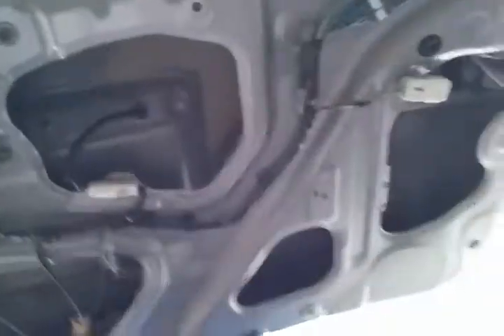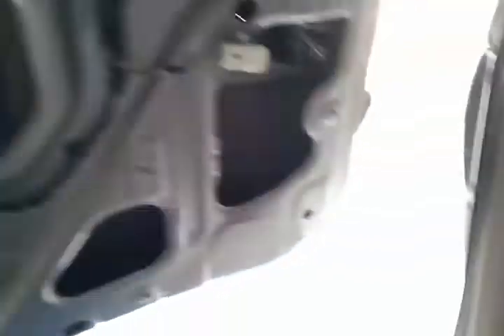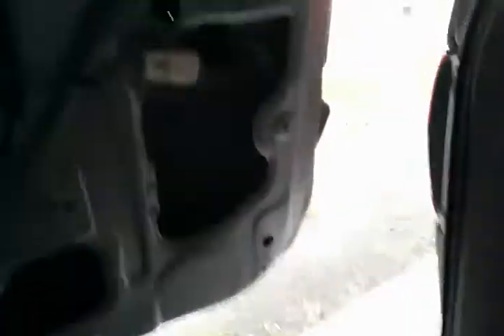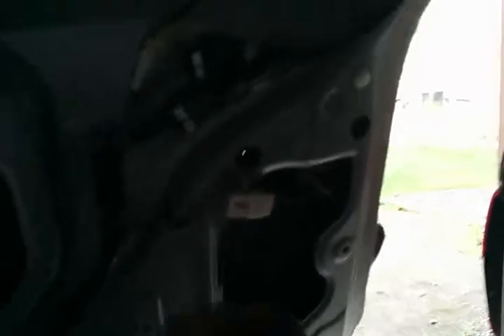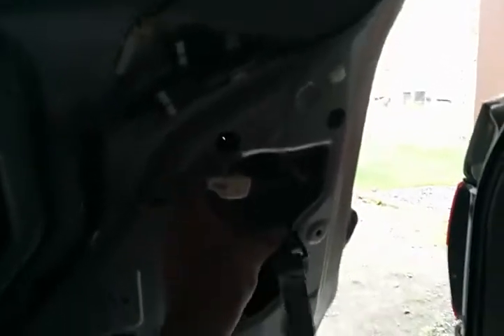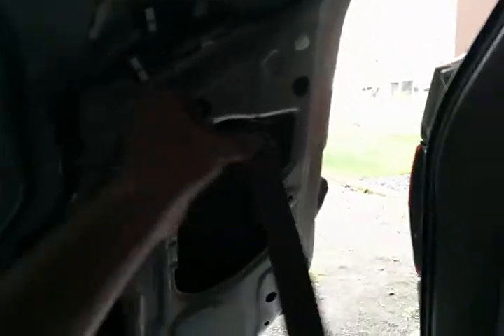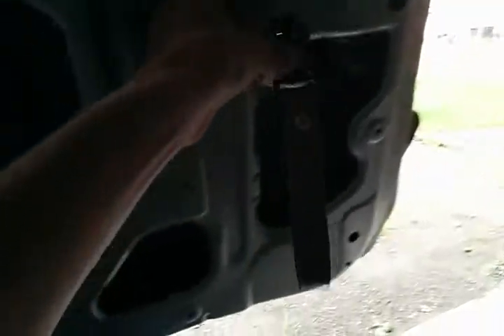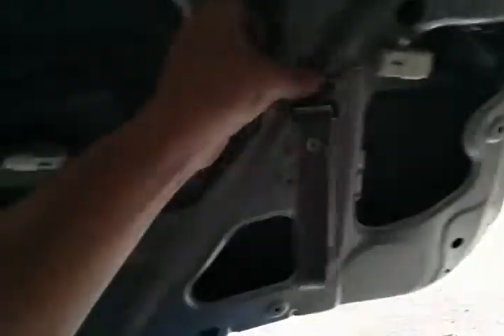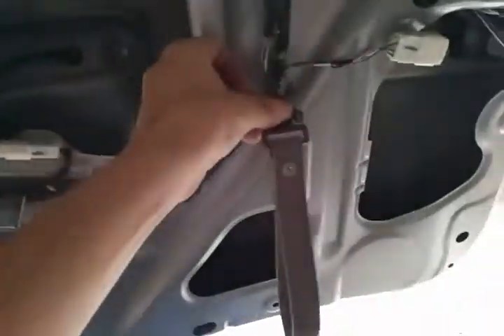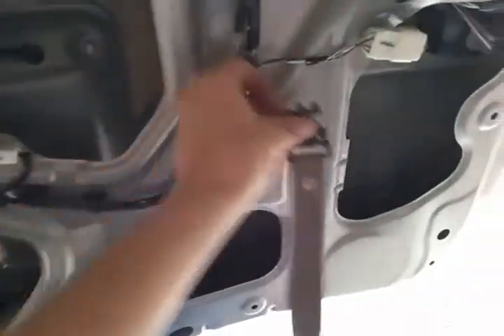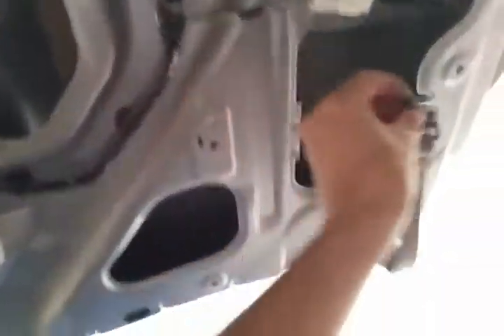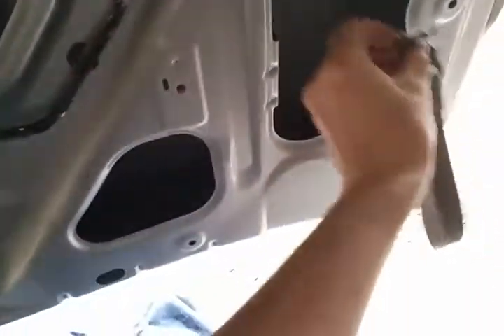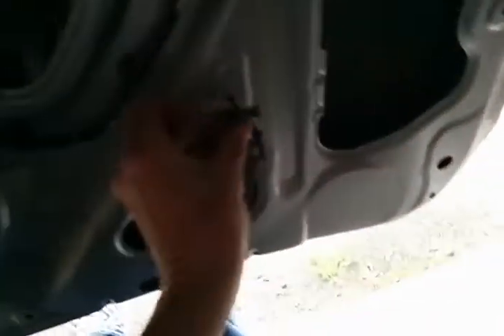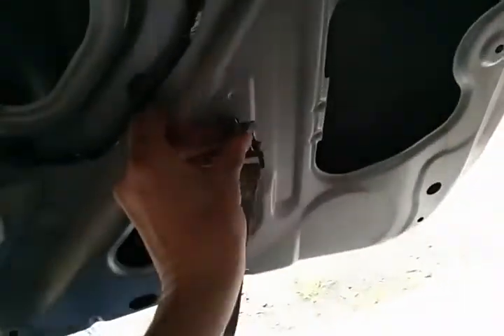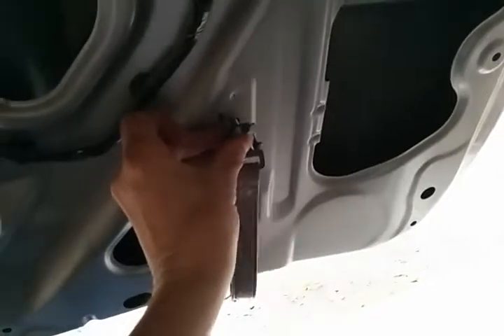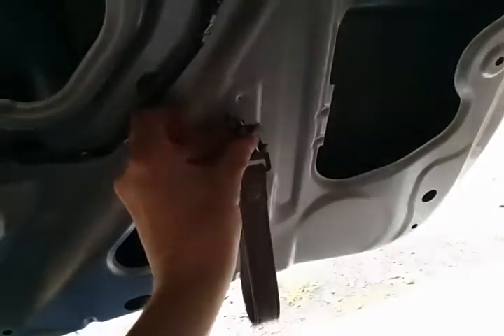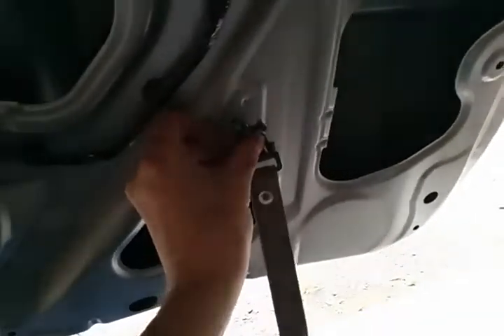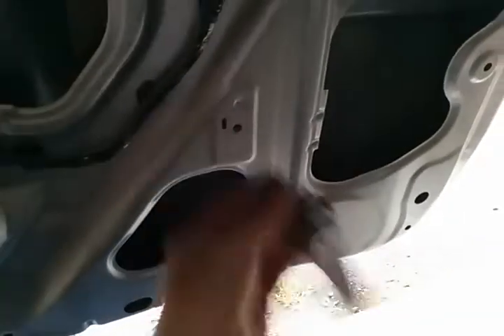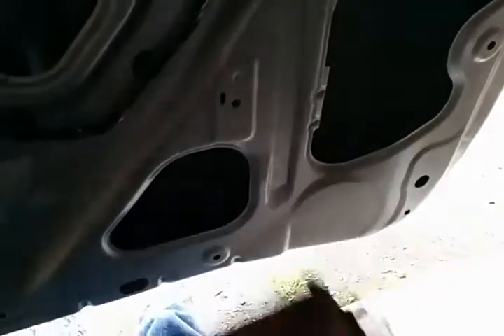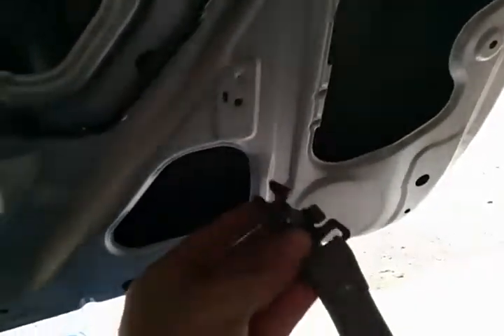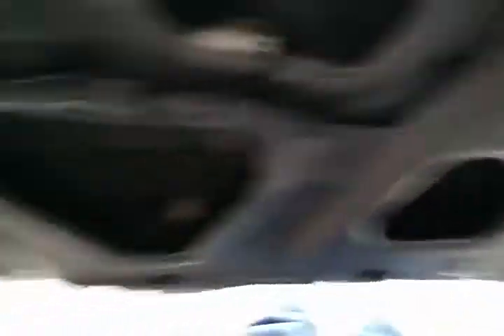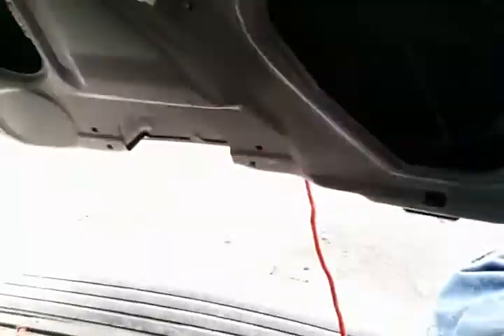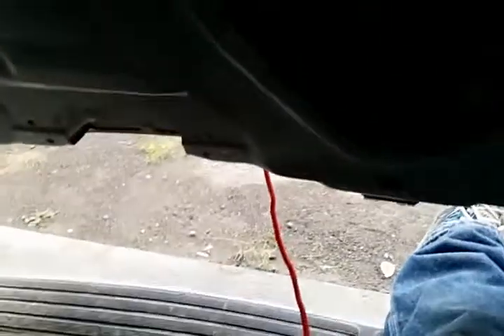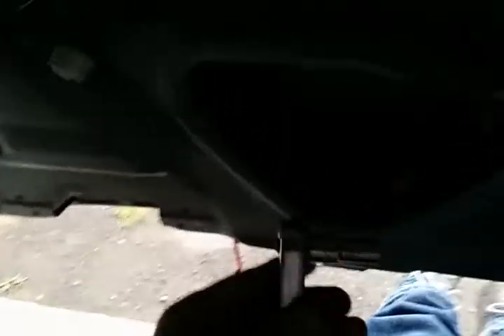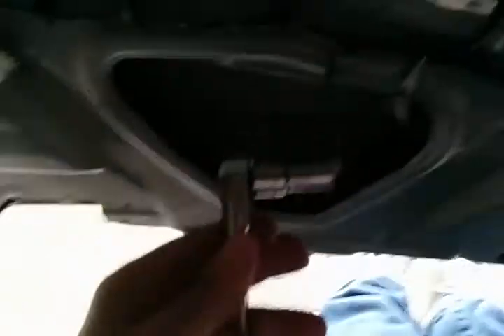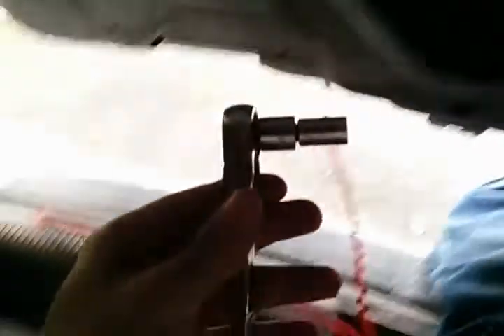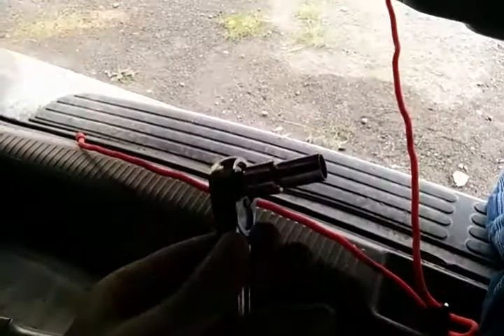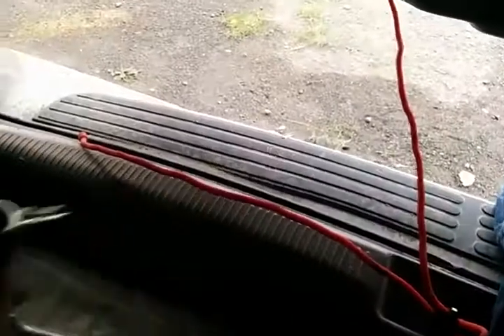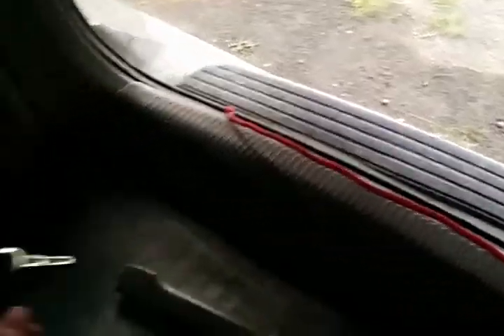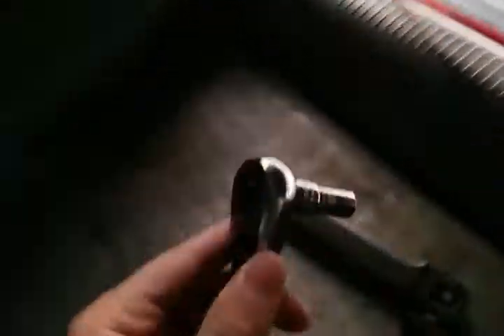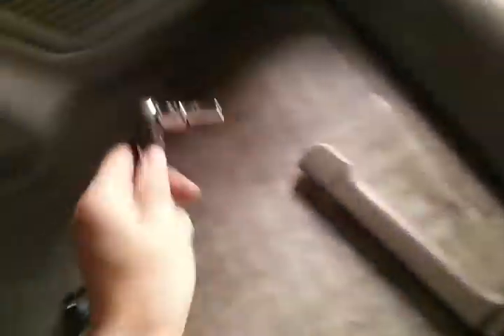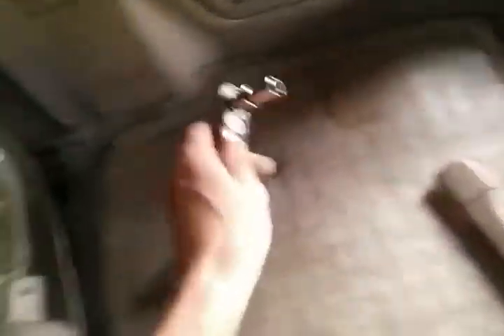The next thing you're gonna do is there's gonna be a strap — here's the strap. It was connected right here. You're going to unscrew that using your standard wrench or socket.